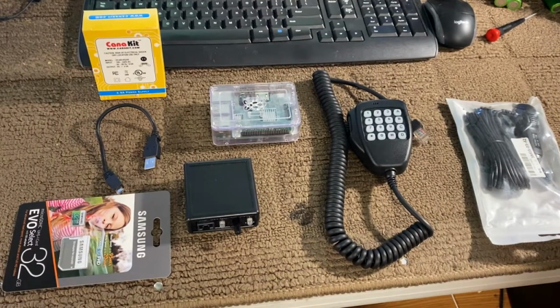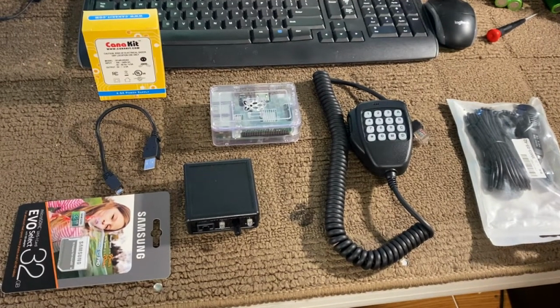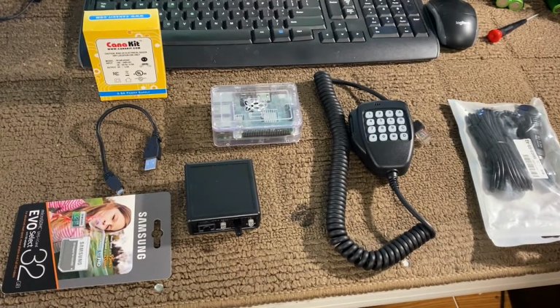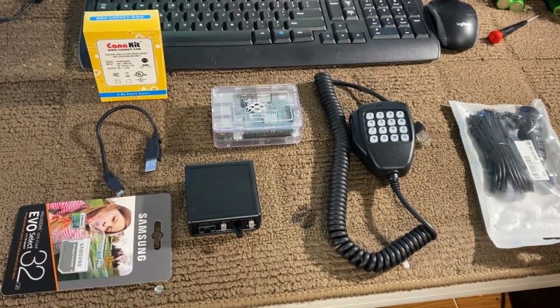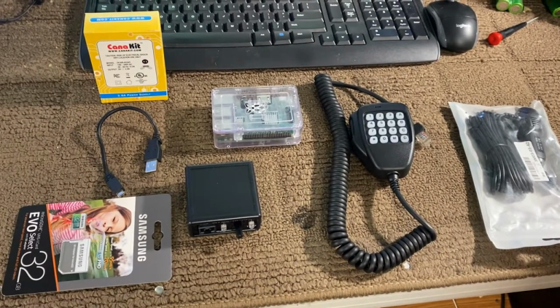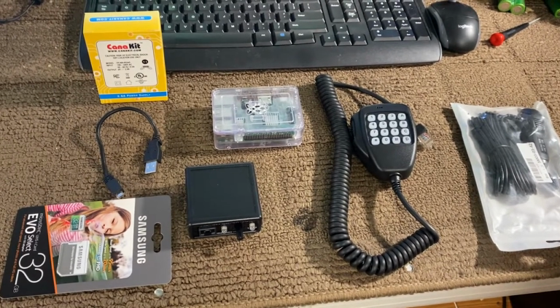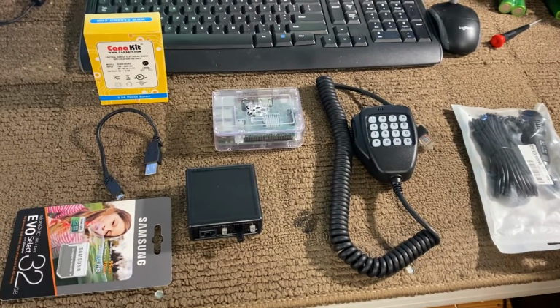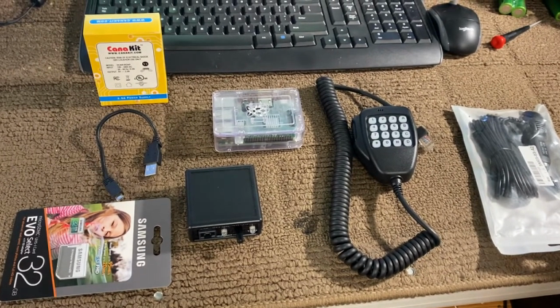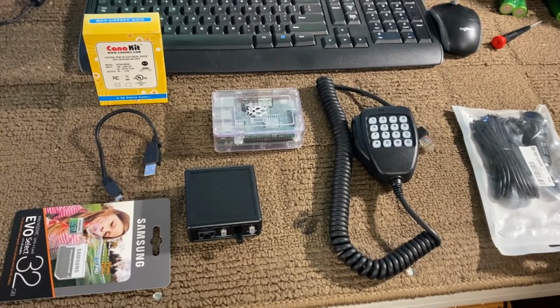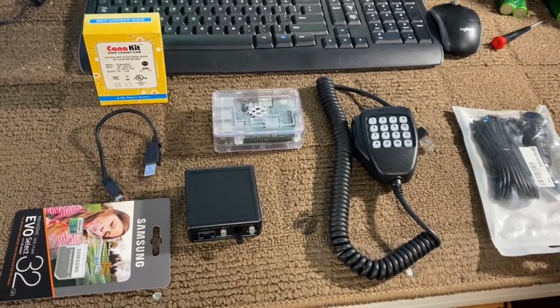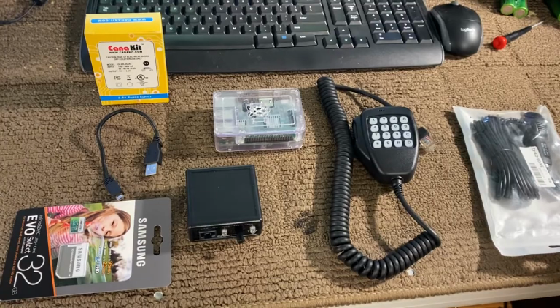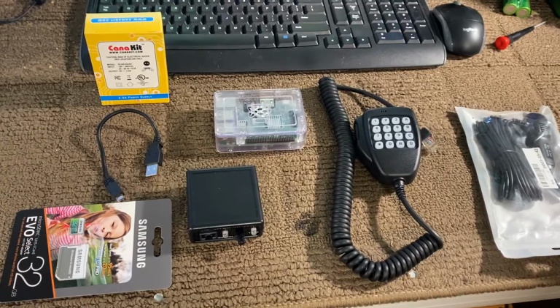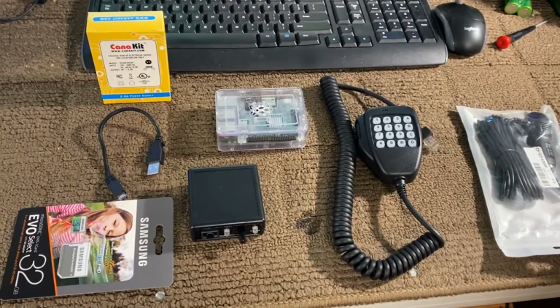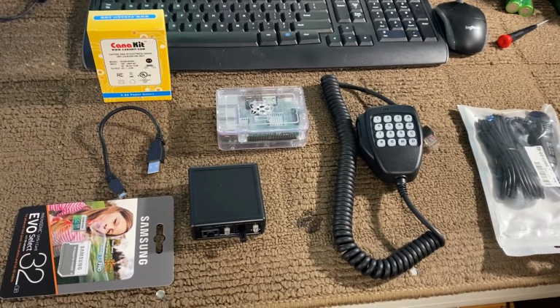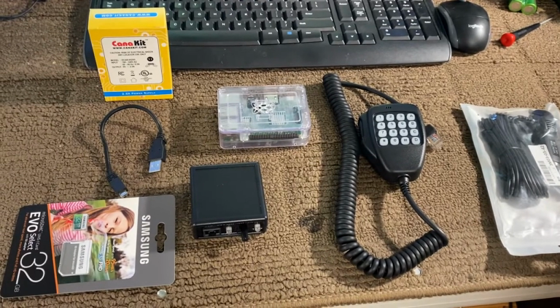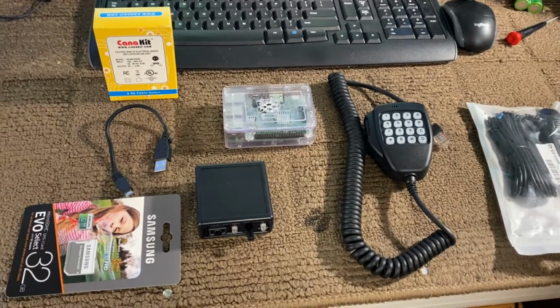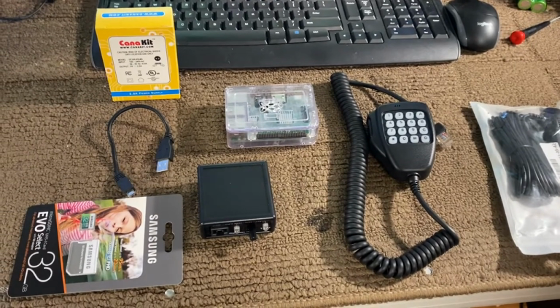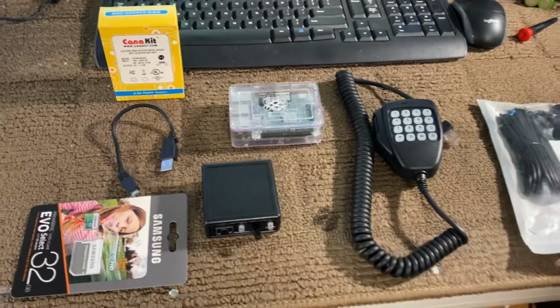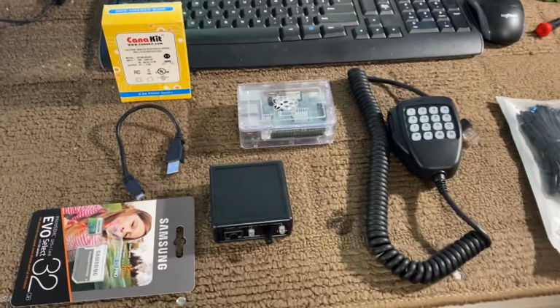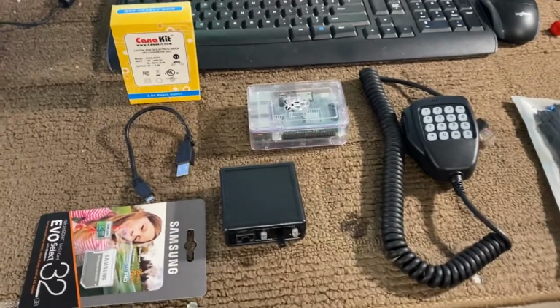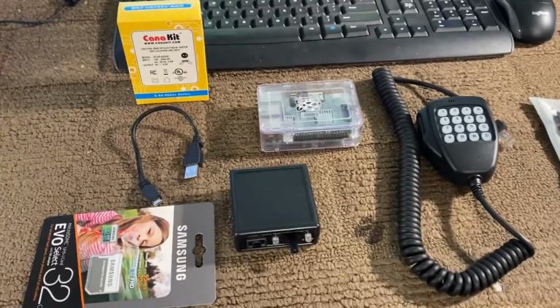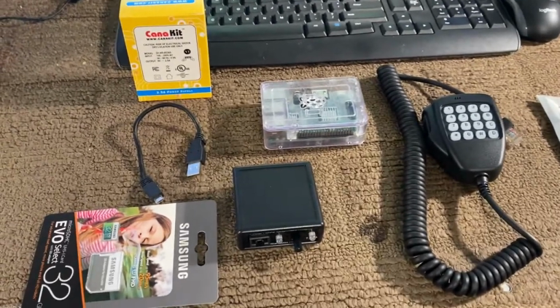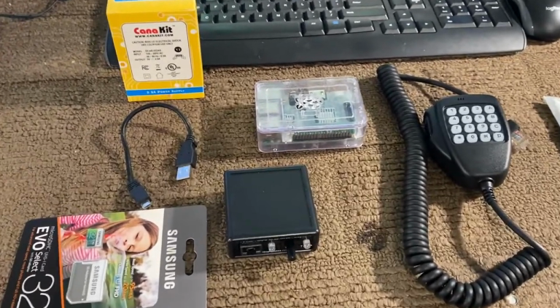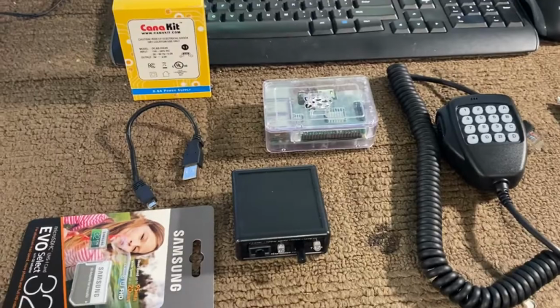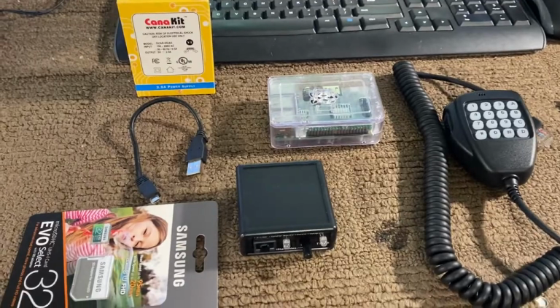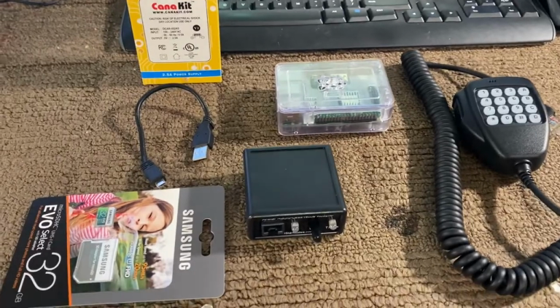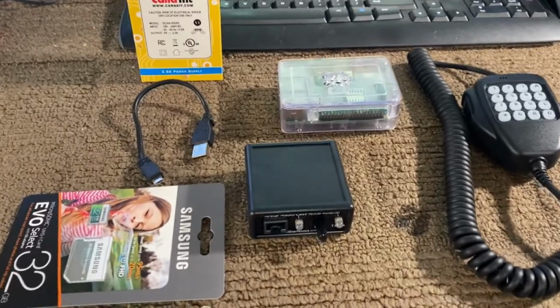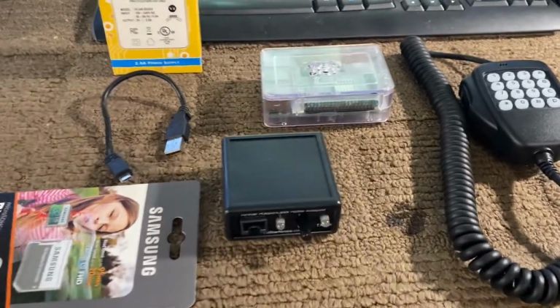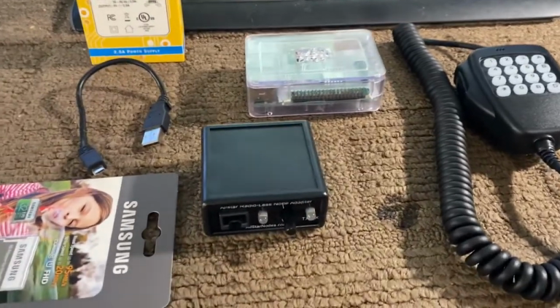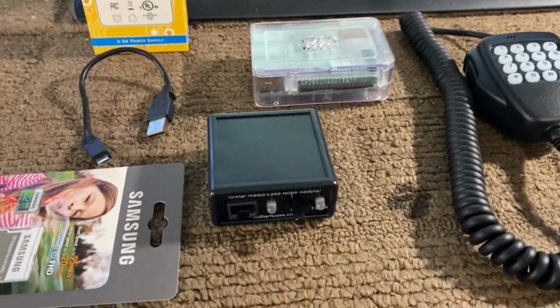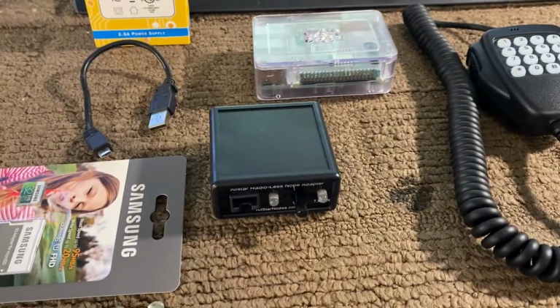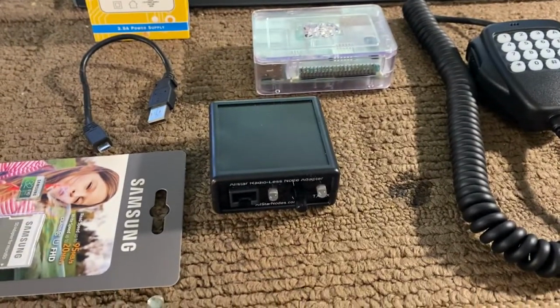AllStarNodes.com, Chris here, AB7BS. I've had several requests for a video to show how an AllStar node is built and how to use our radio-less adapter.